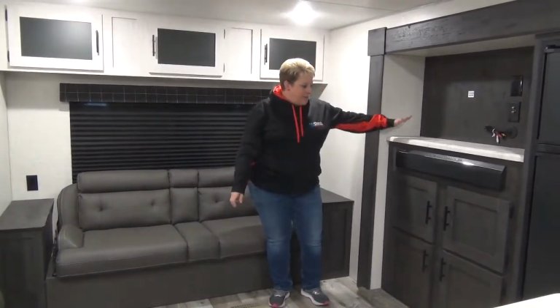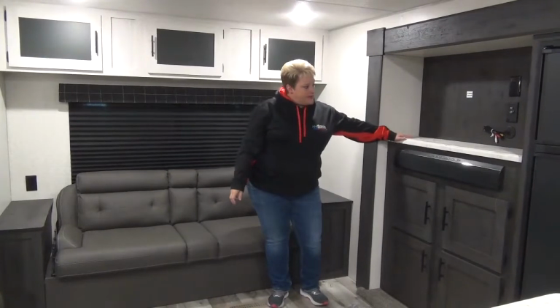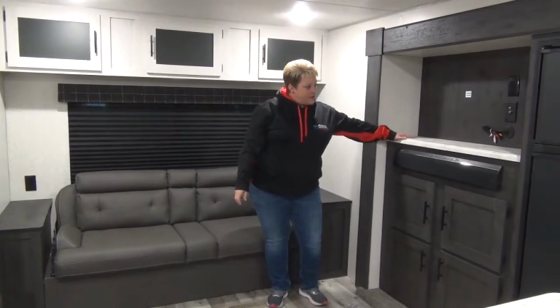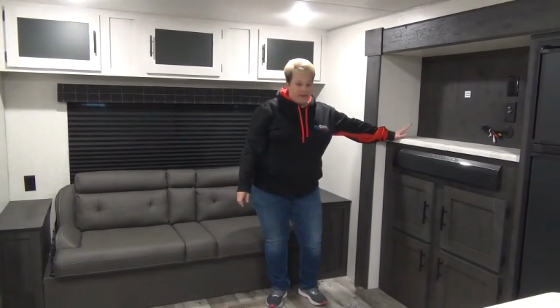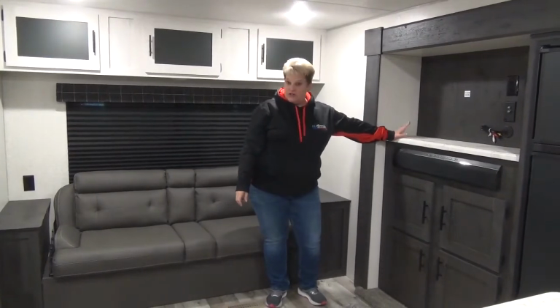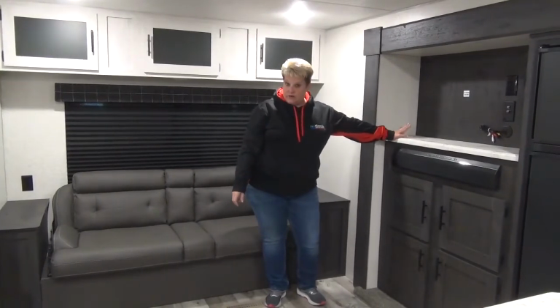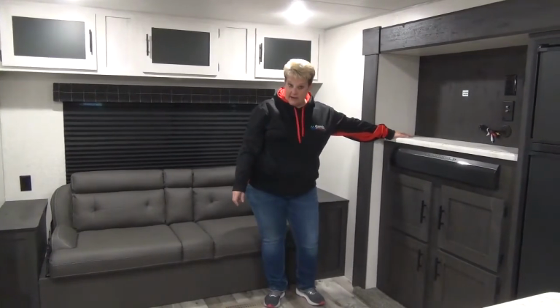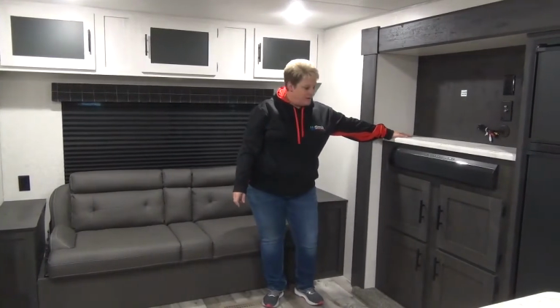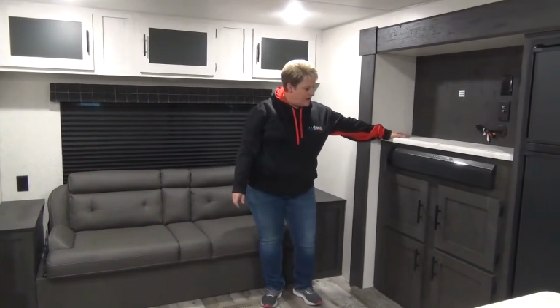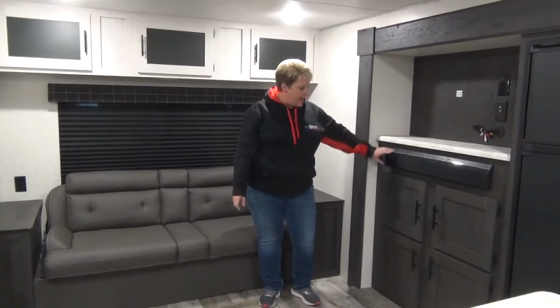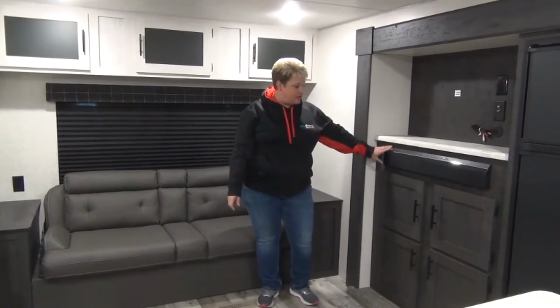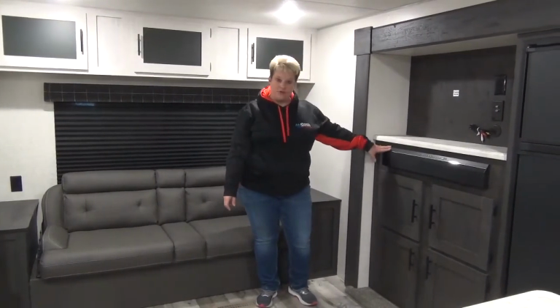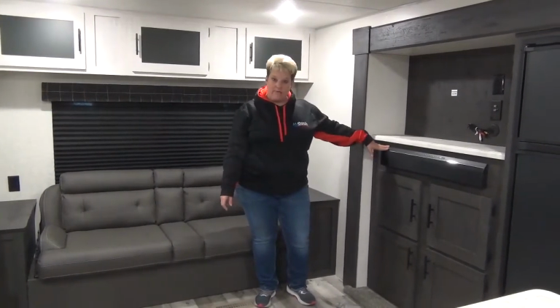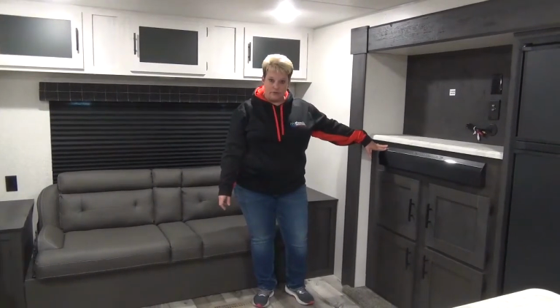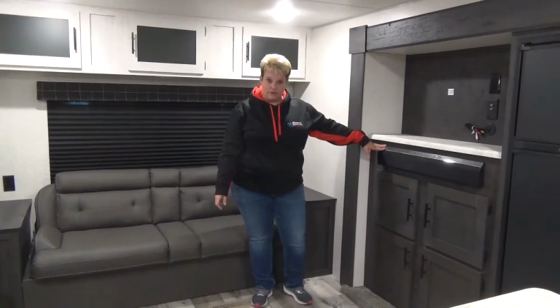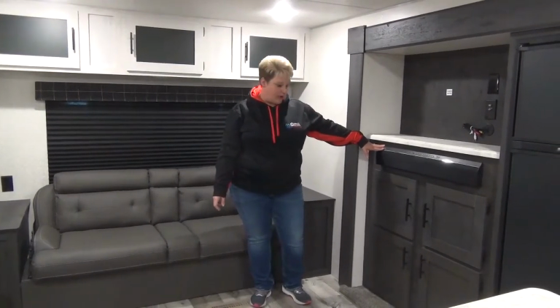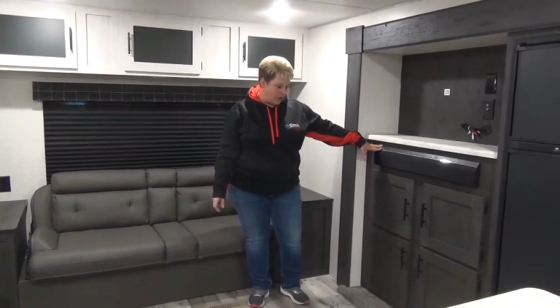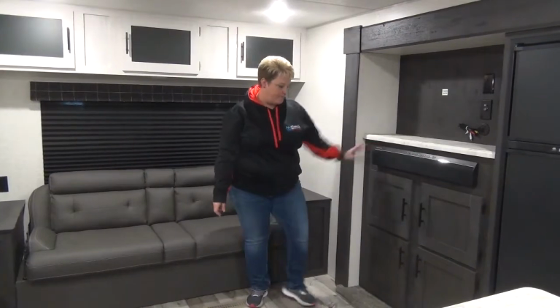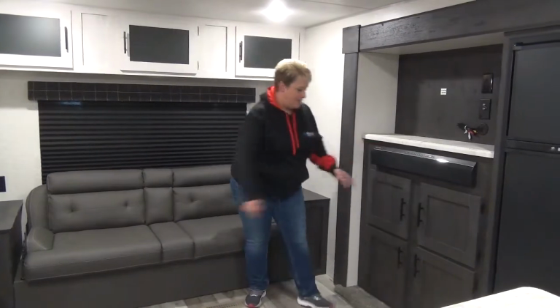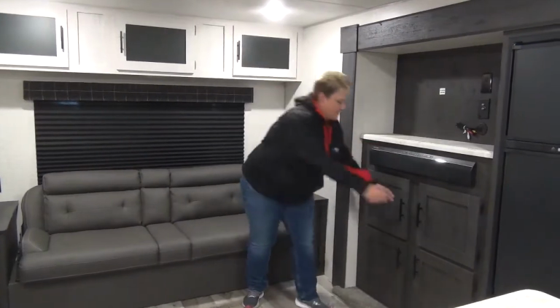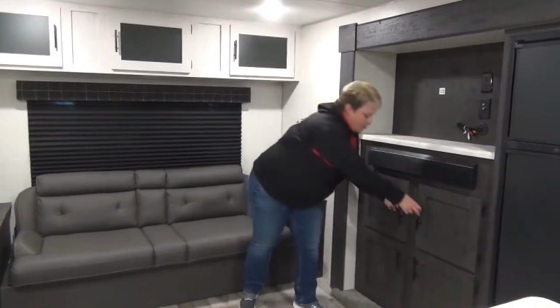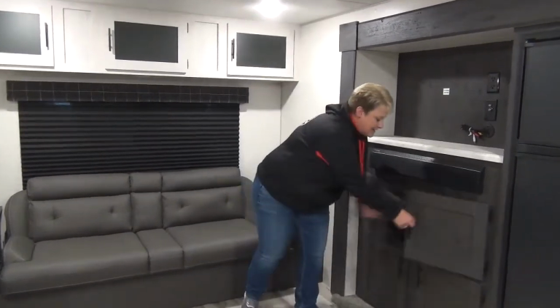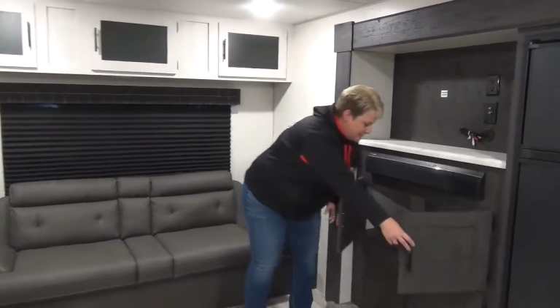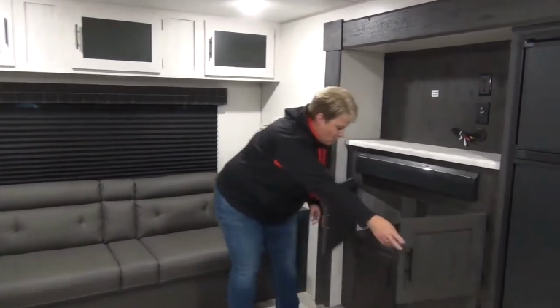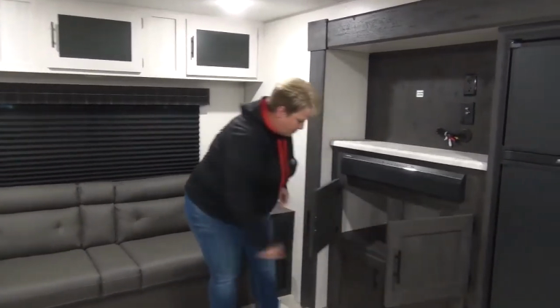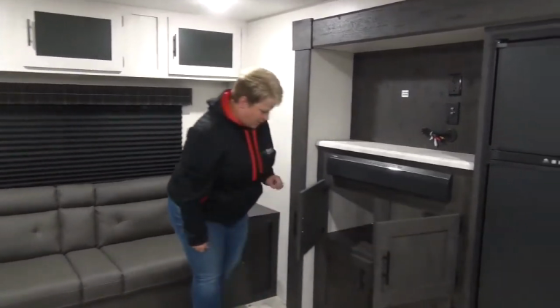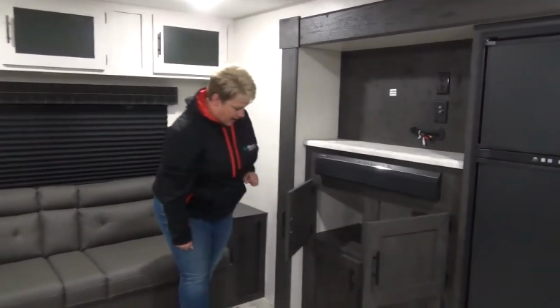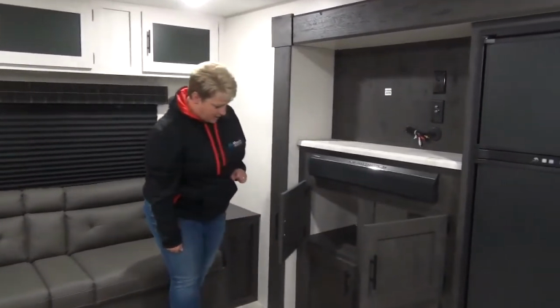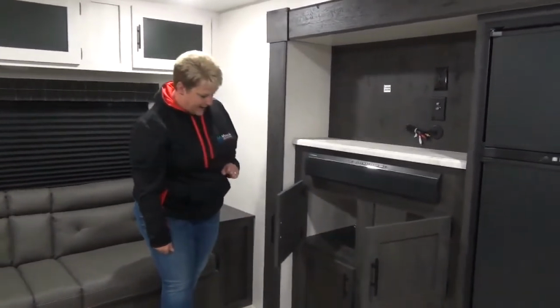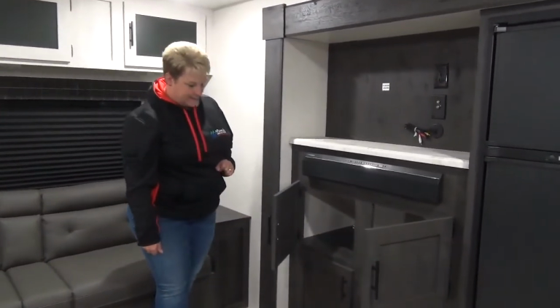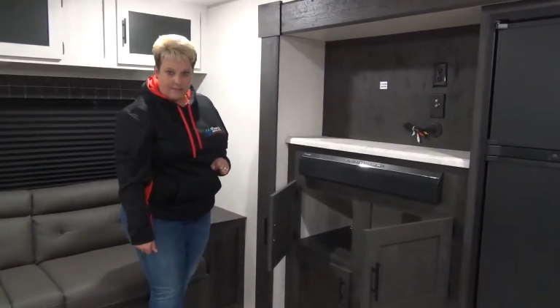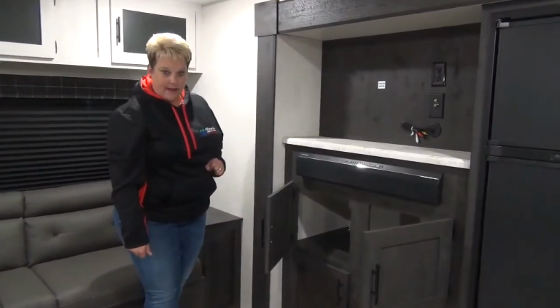Place for your television over here, and you do have your Bluetooth sound bar. There's some excellent storage below as well, nice and deep in there.